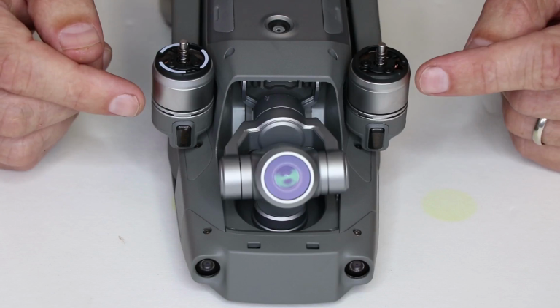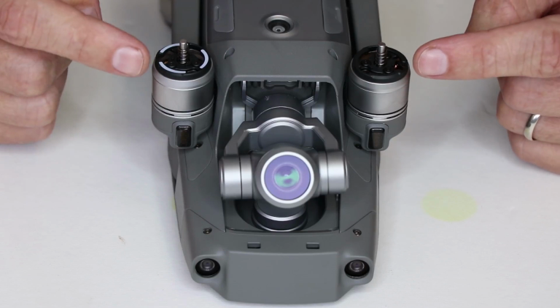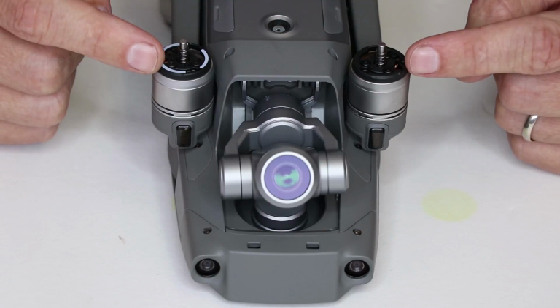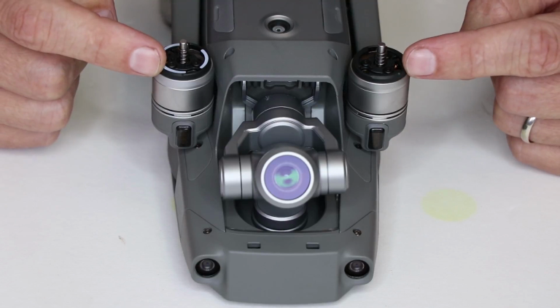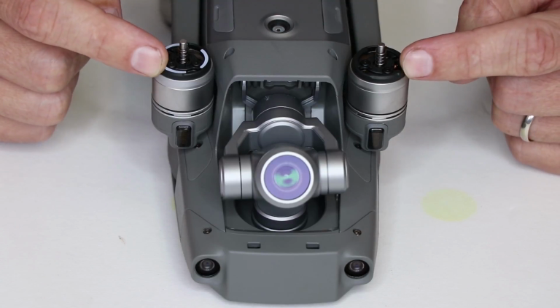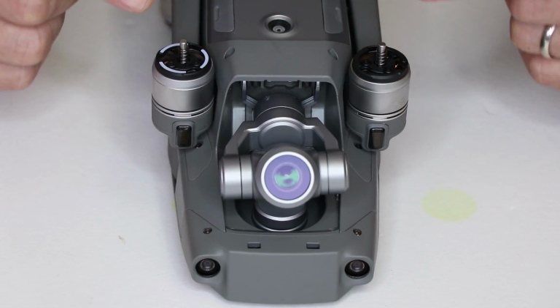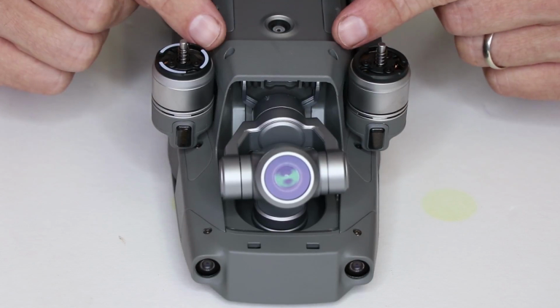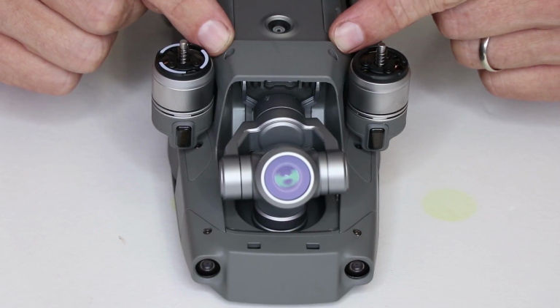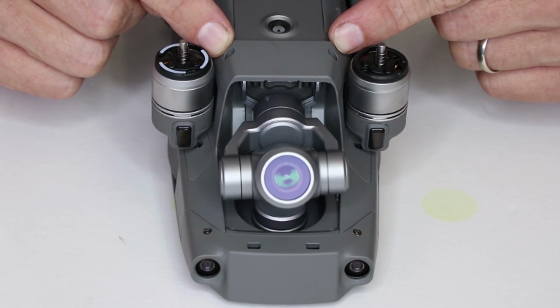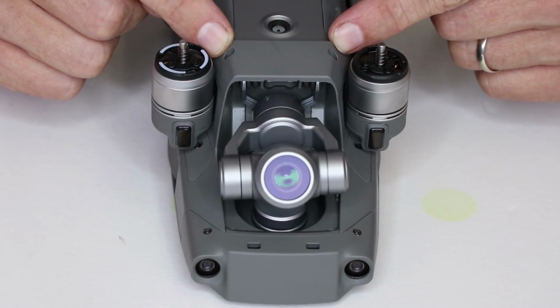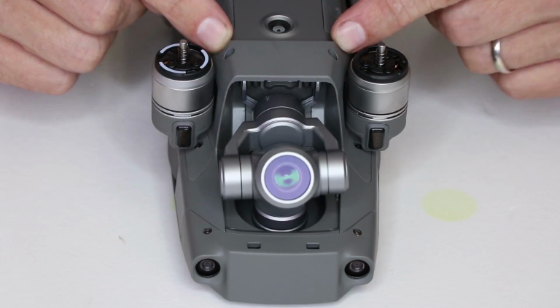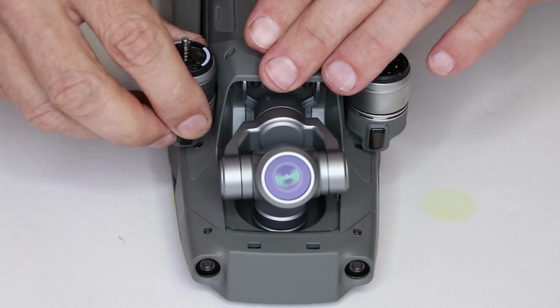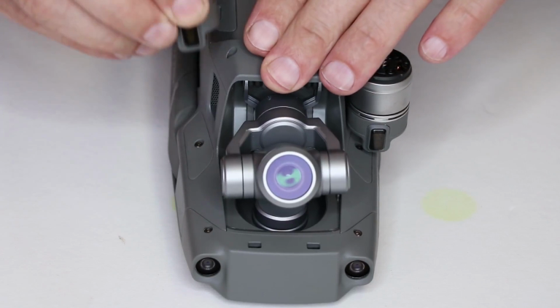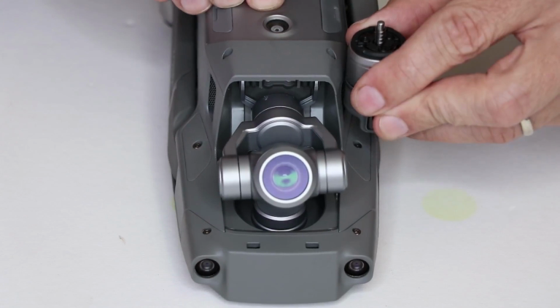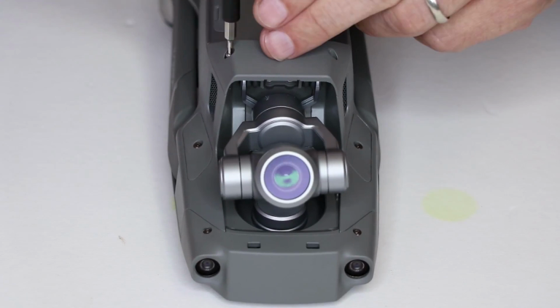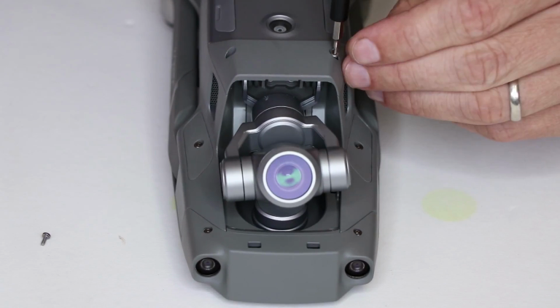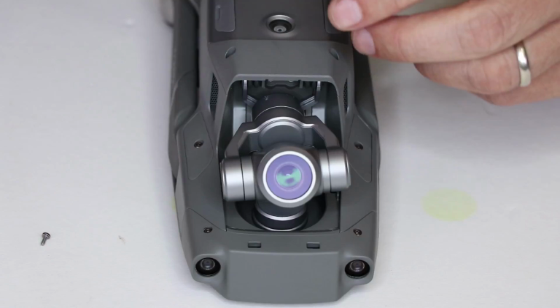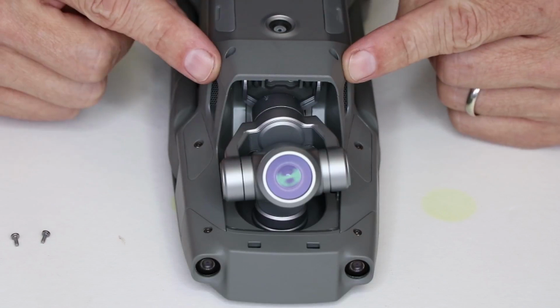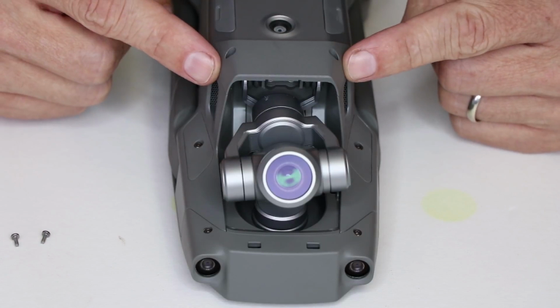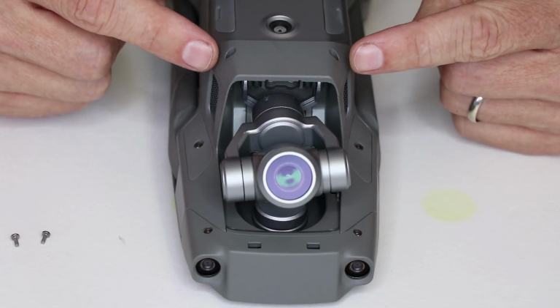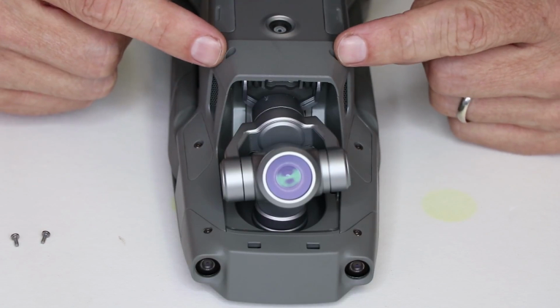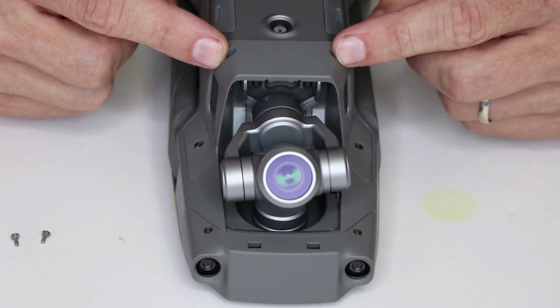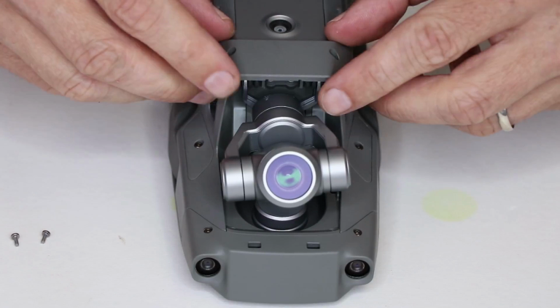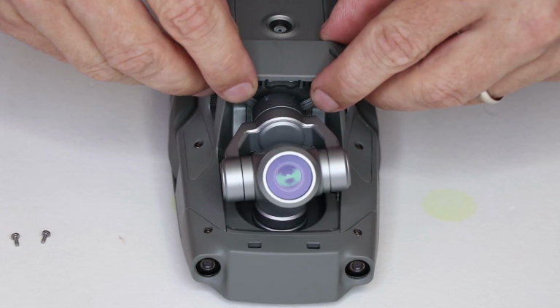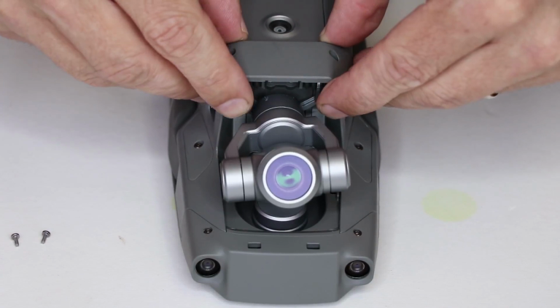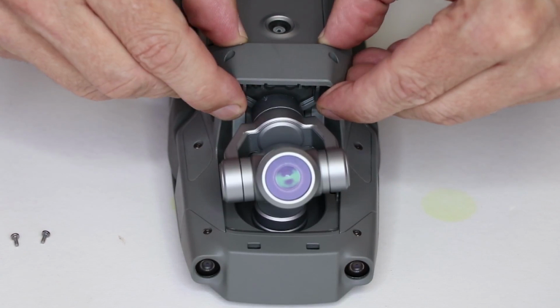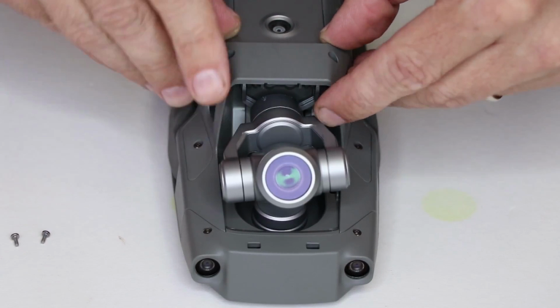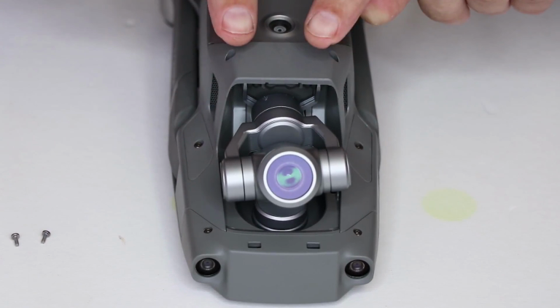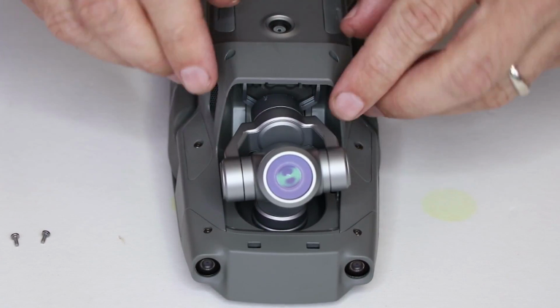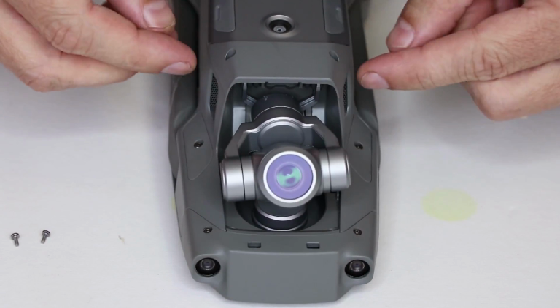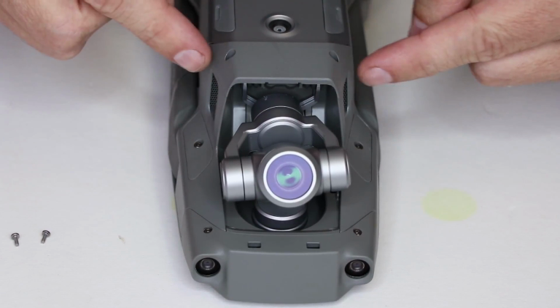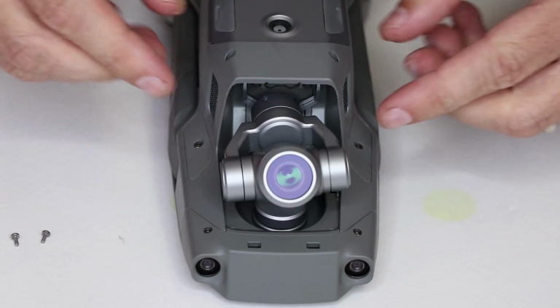We're going to start by unfolding the arms and removing these two screws. With those two screws removed, we need to remove this housing. To do that we're going to push forward and pull out.